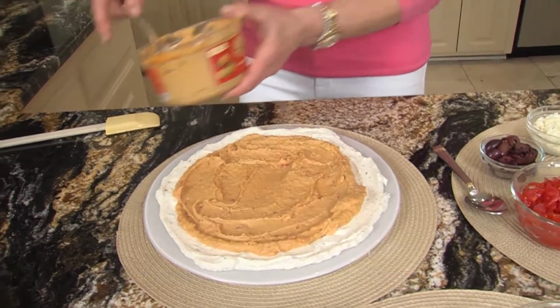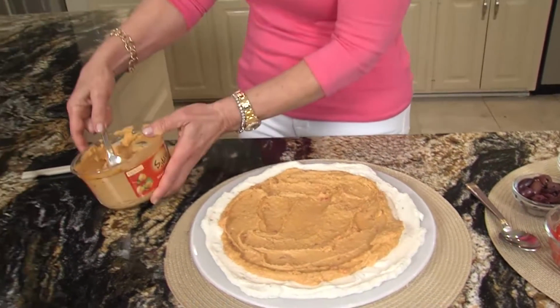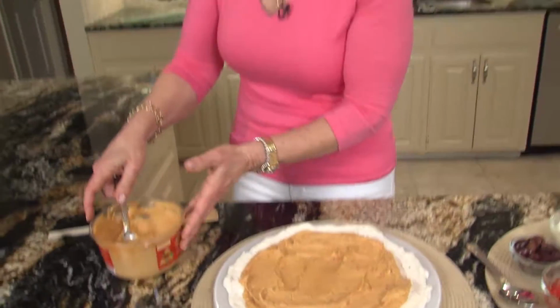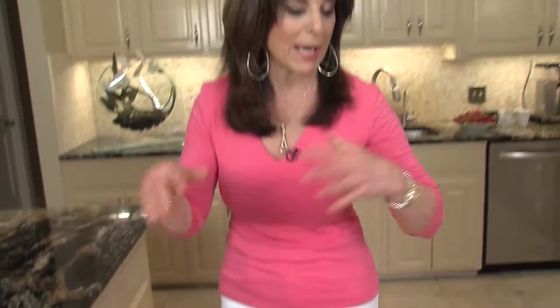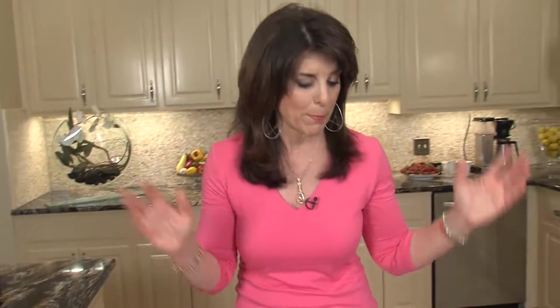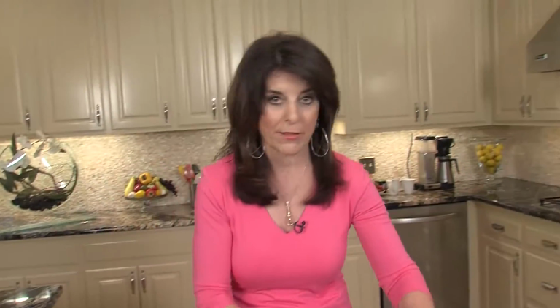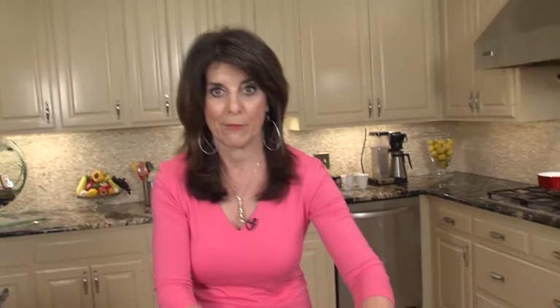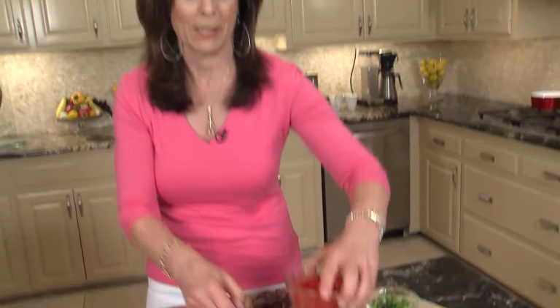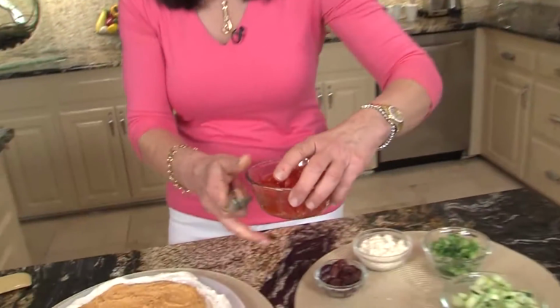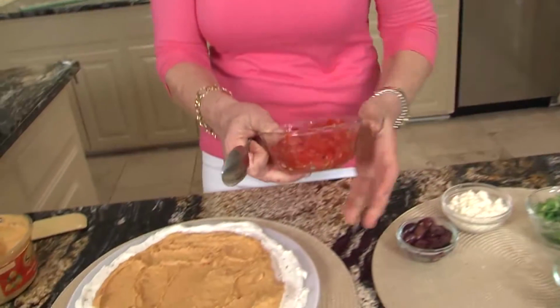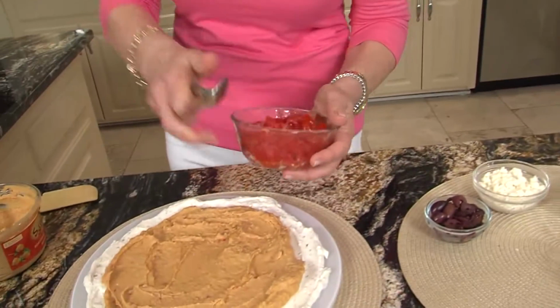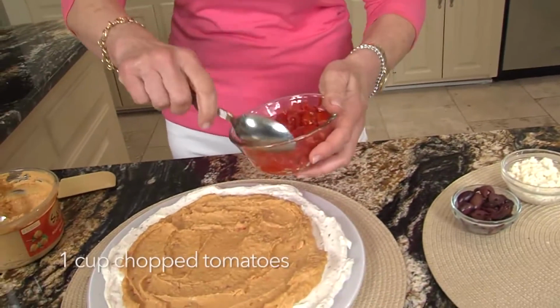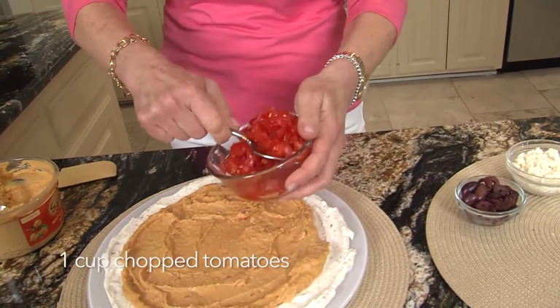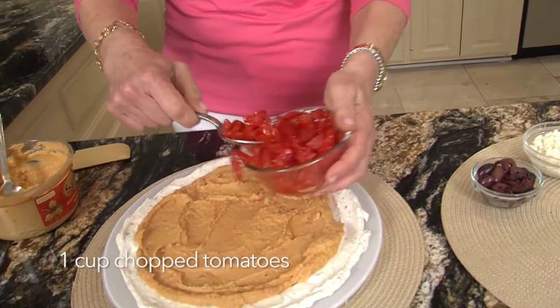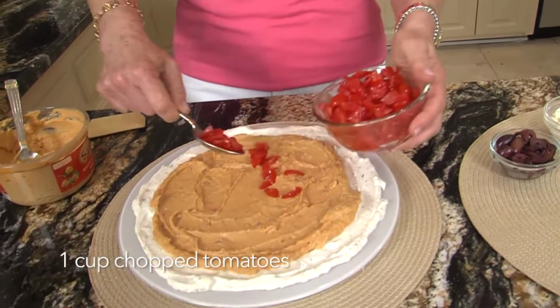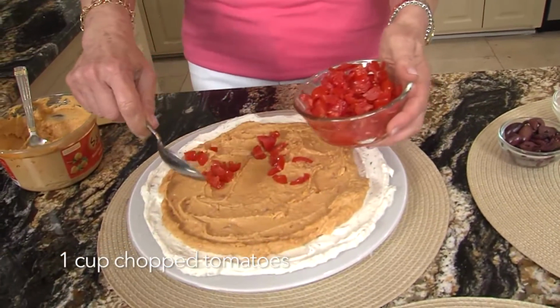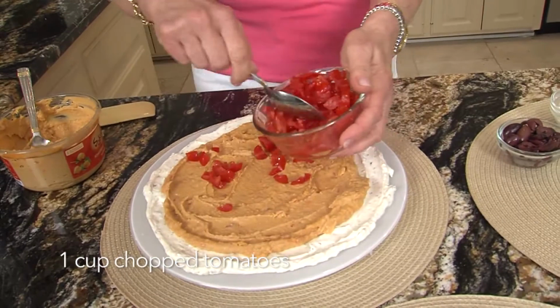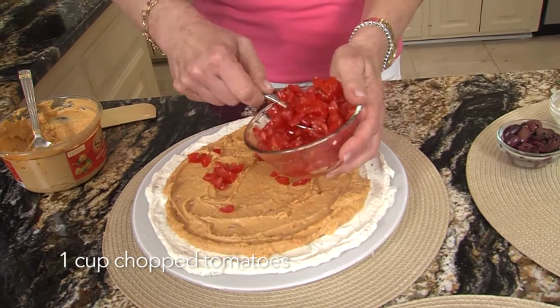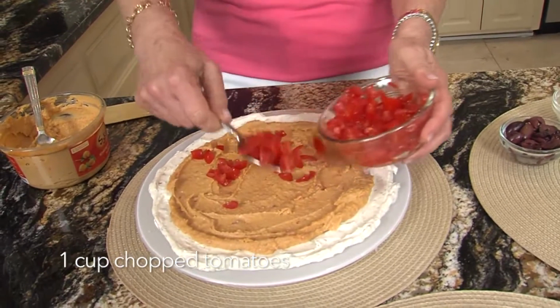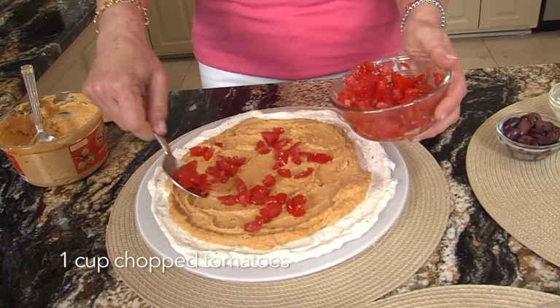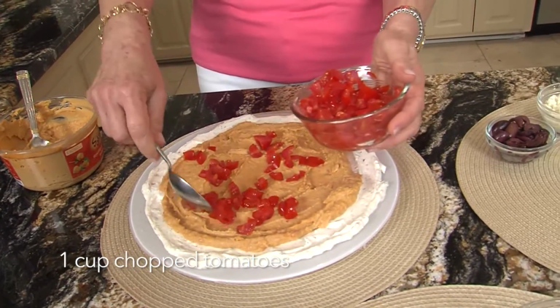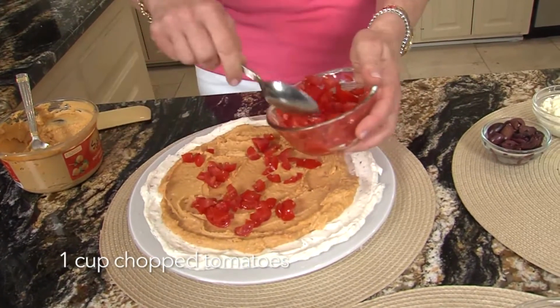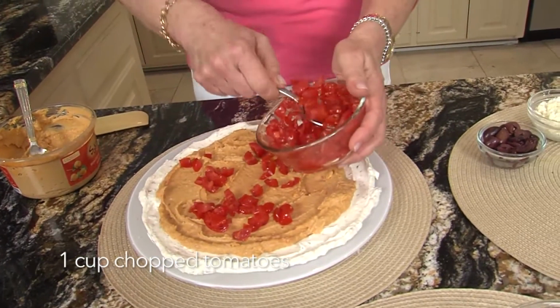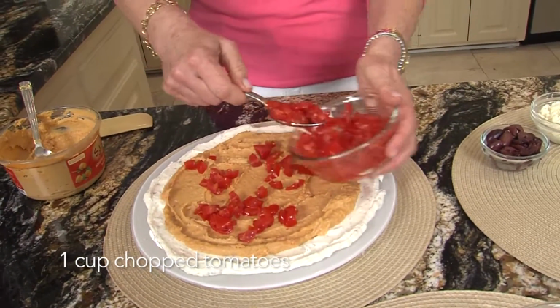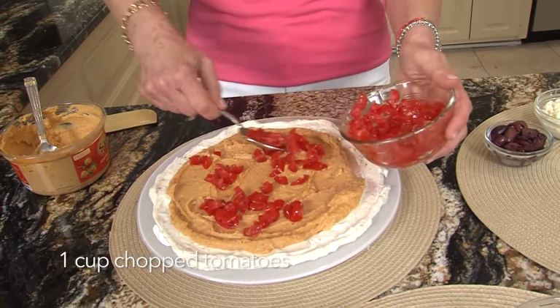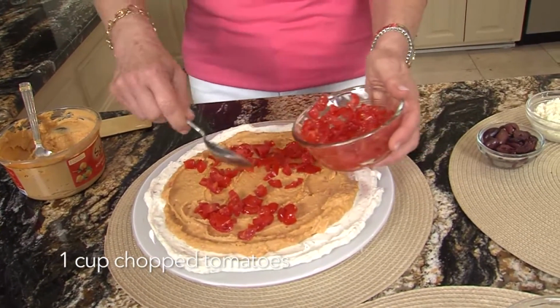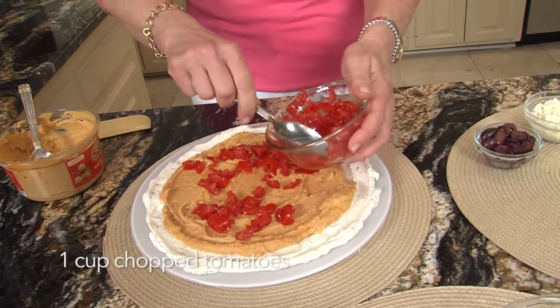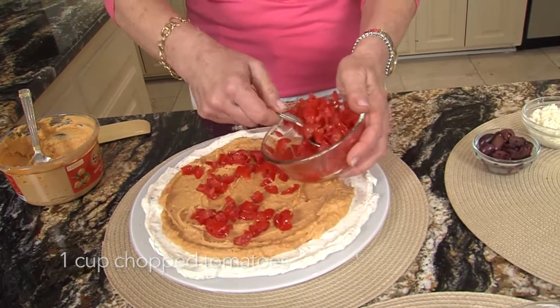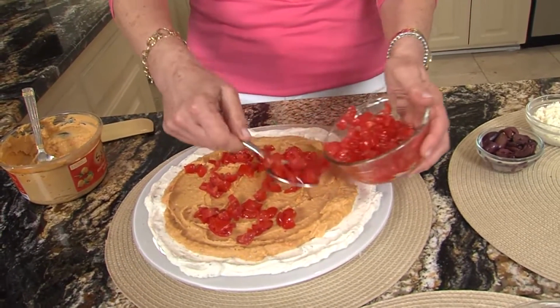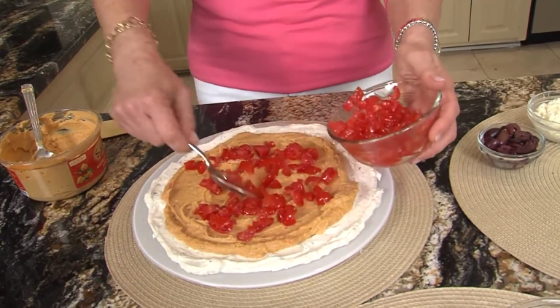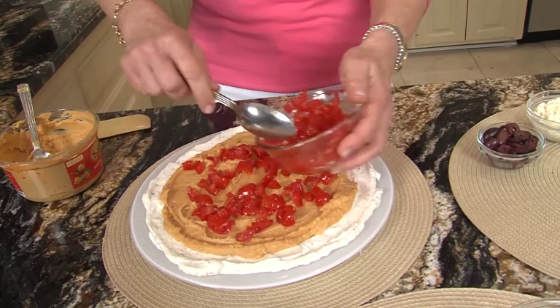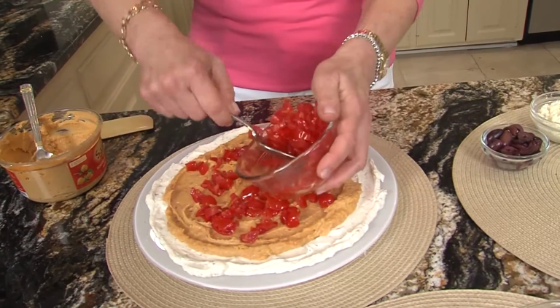I've made this for every party I think I've ever gone to or had people over — it's my go-to. And when tomatoes aren't in season, I usually use the Roma tomatoes, or whatever.